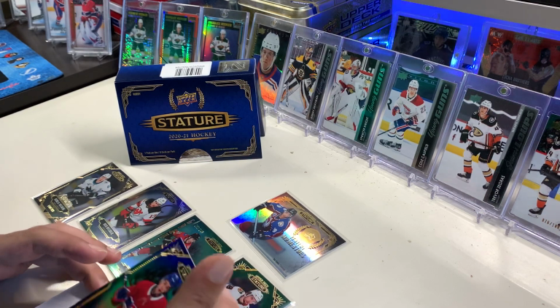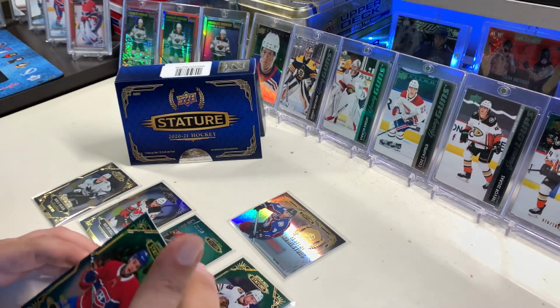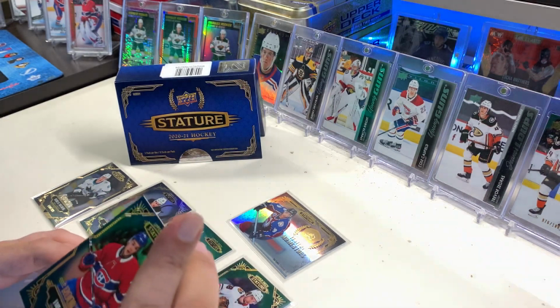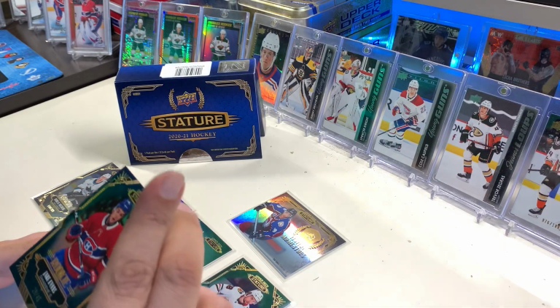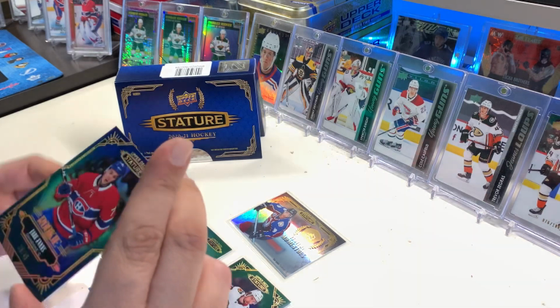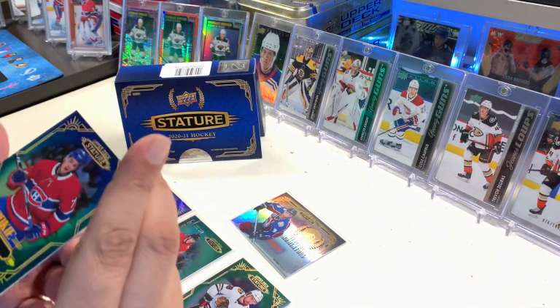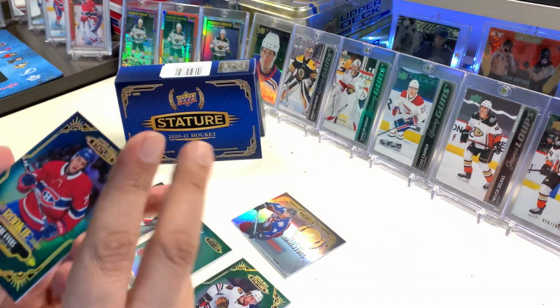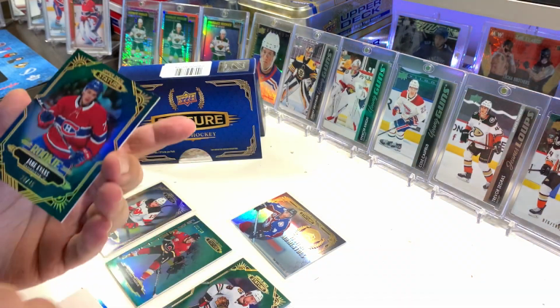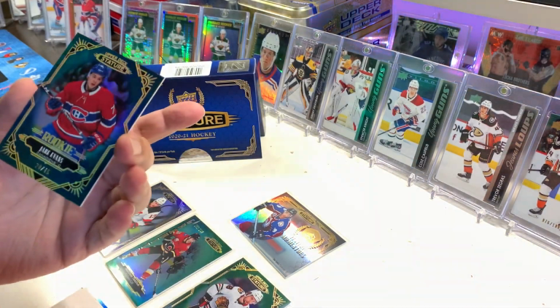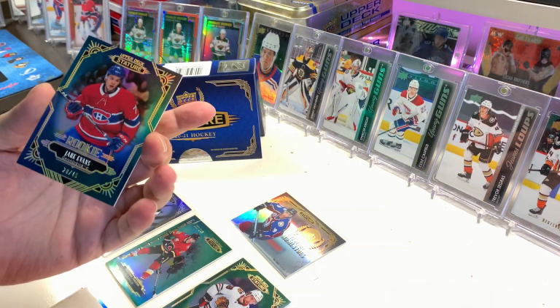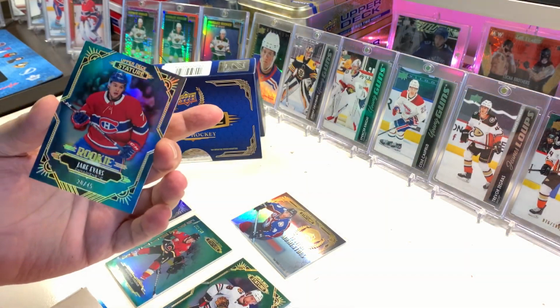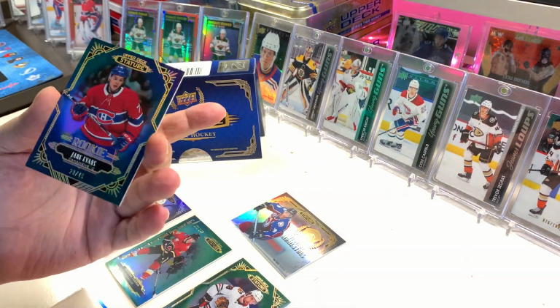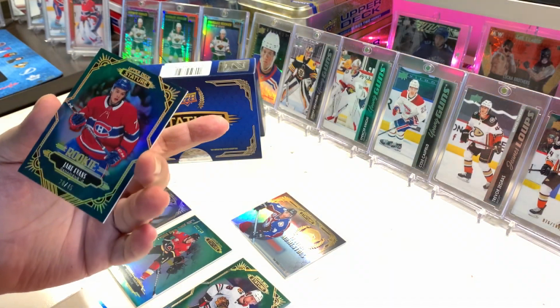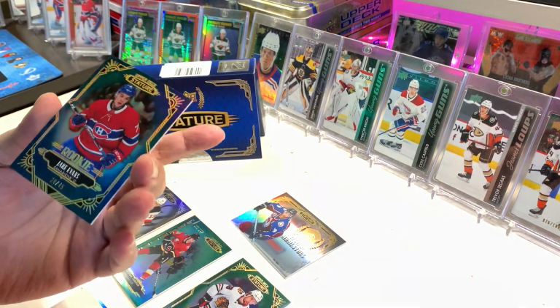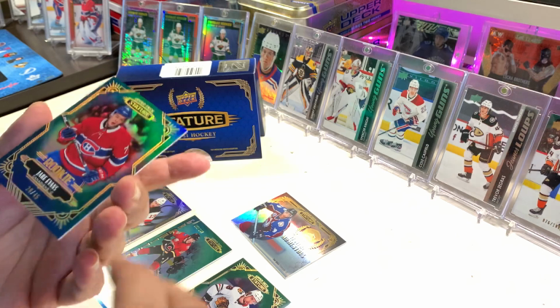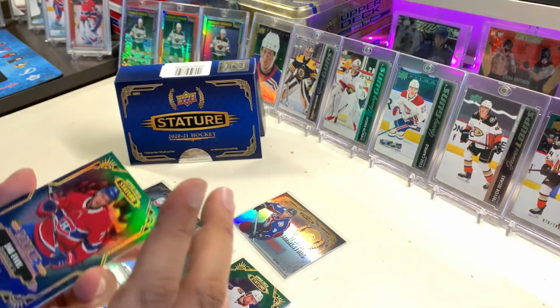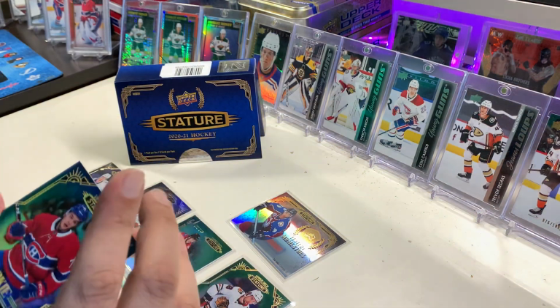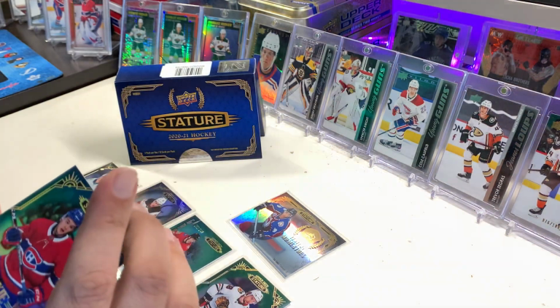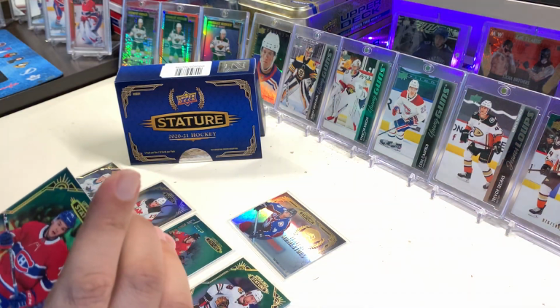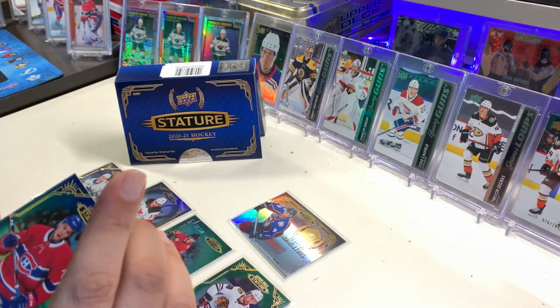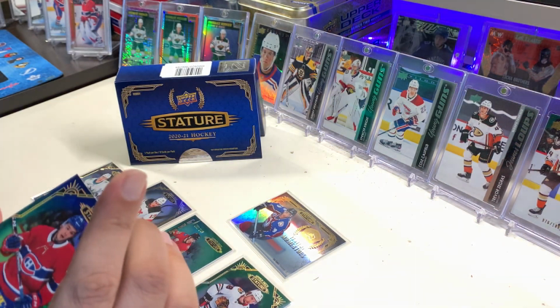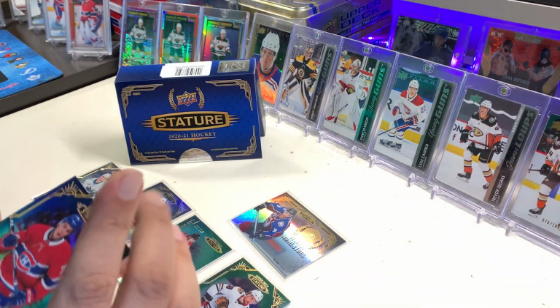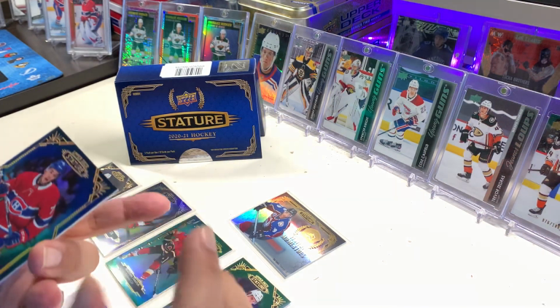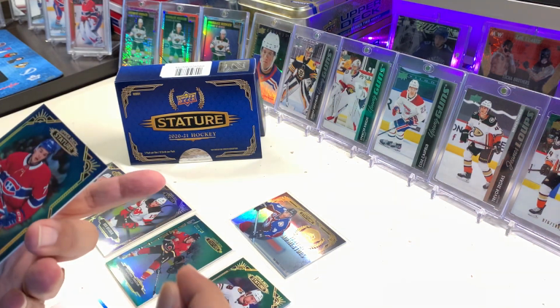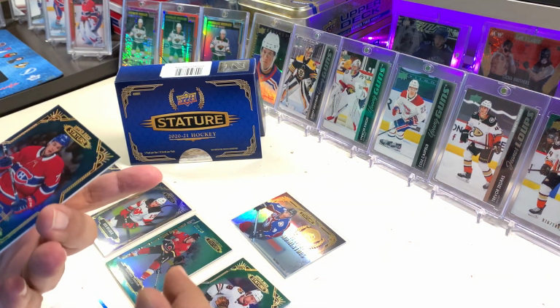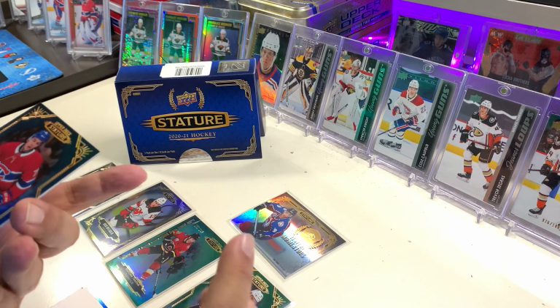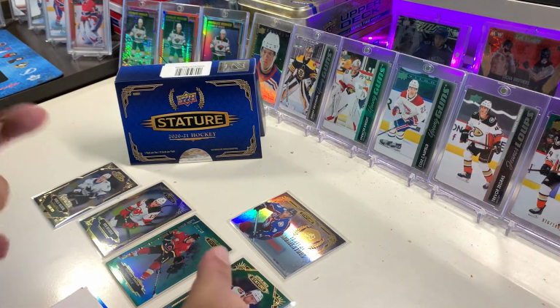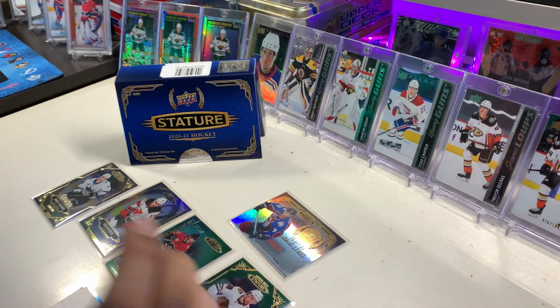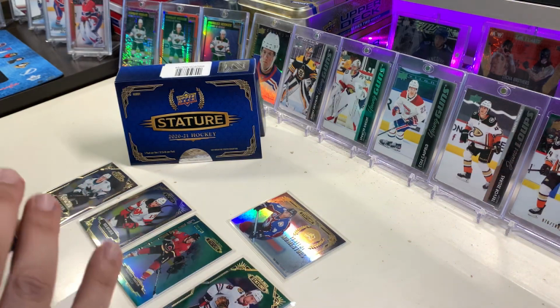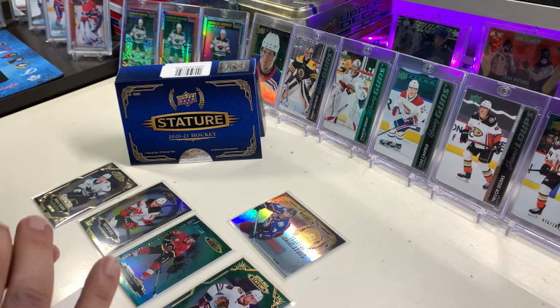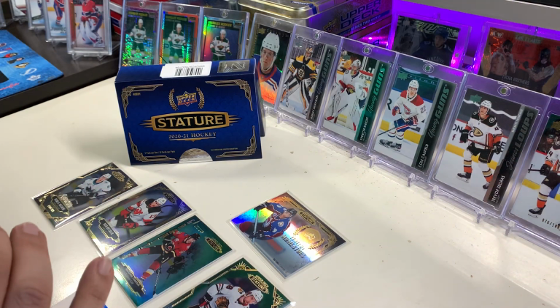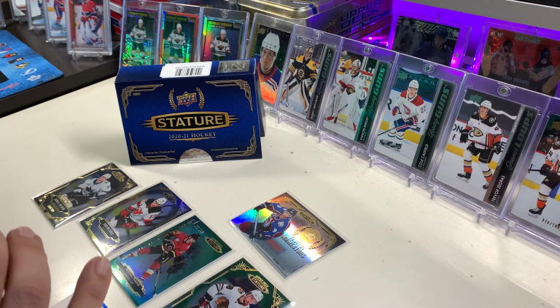Oh, that's not bad — I'll take that! Jake Evans out of 45, short print. That's pretty decent, now I'm happy with that. That's gonna get a one-touch, so we'll put this aside.